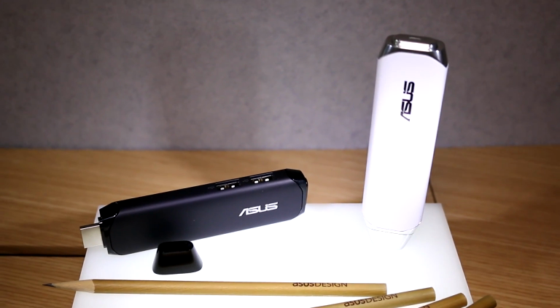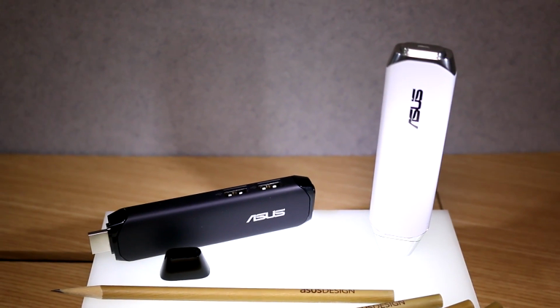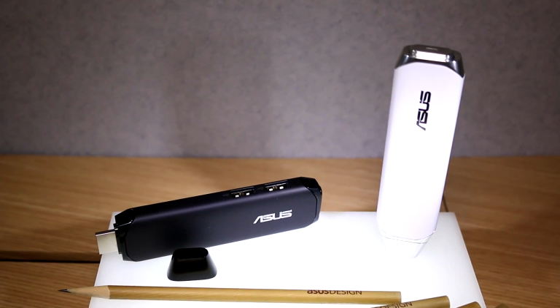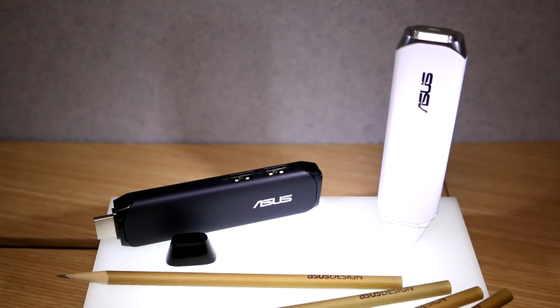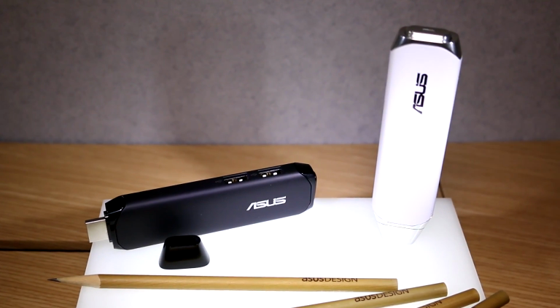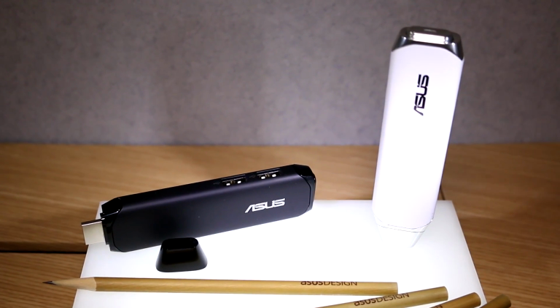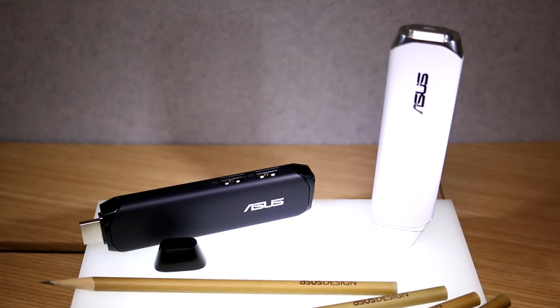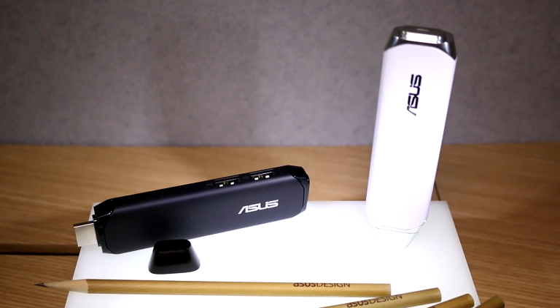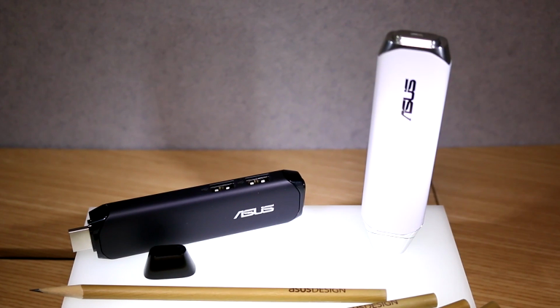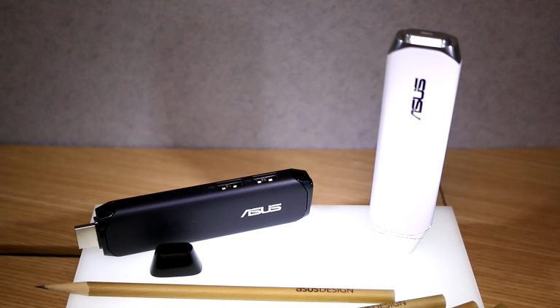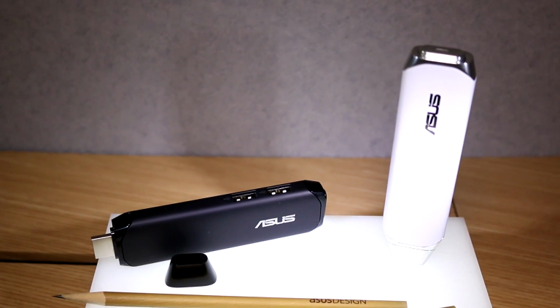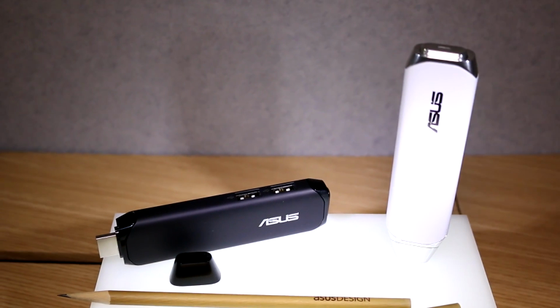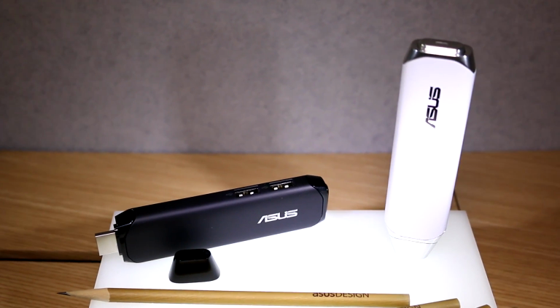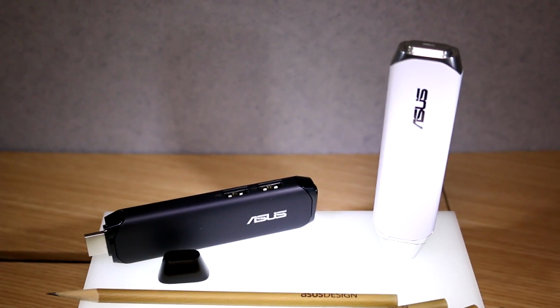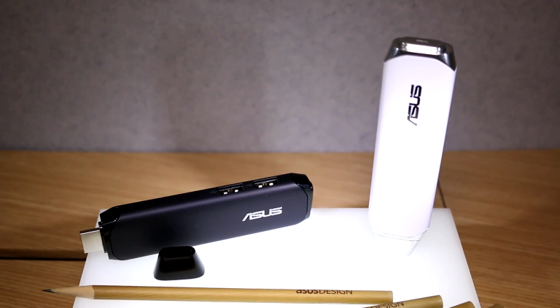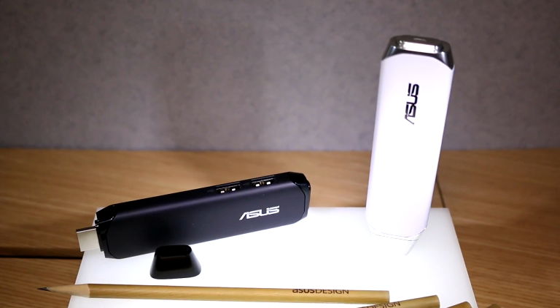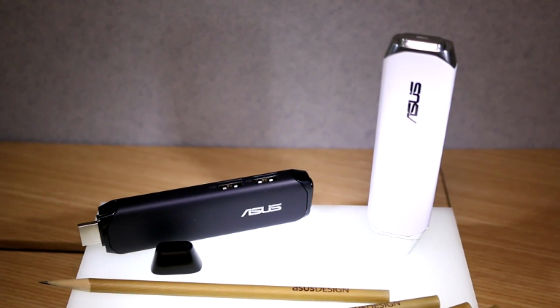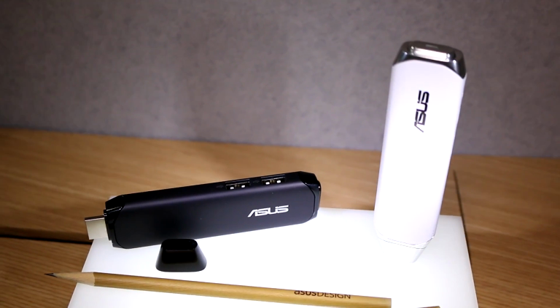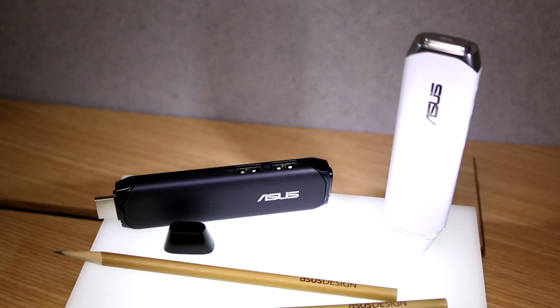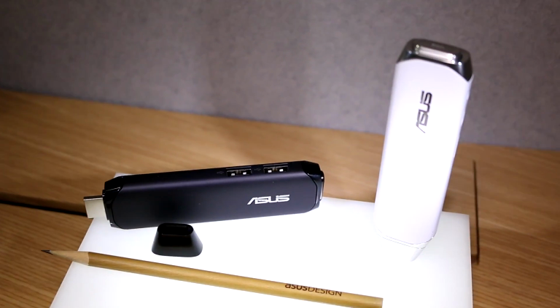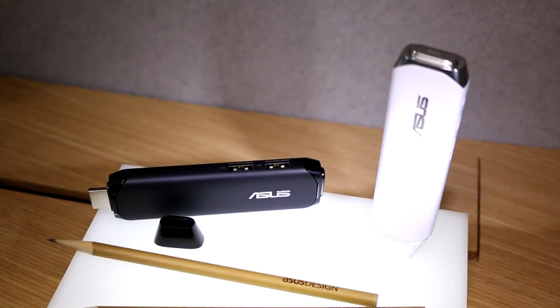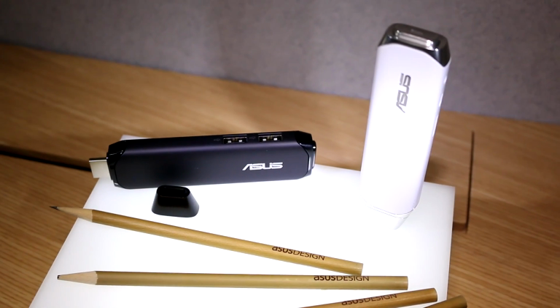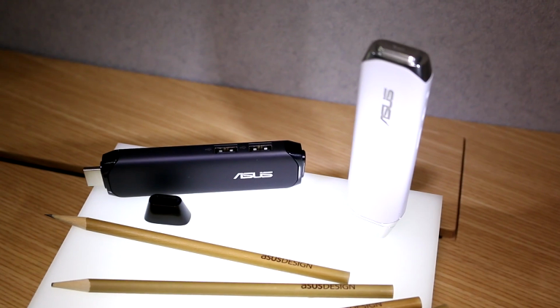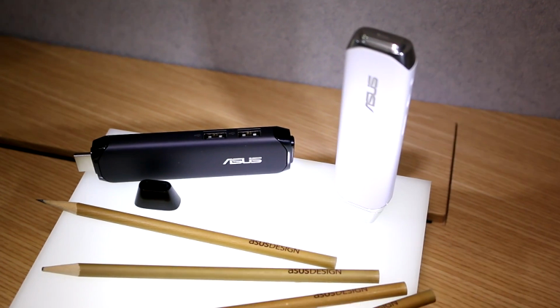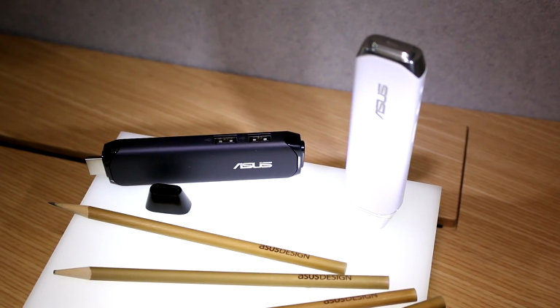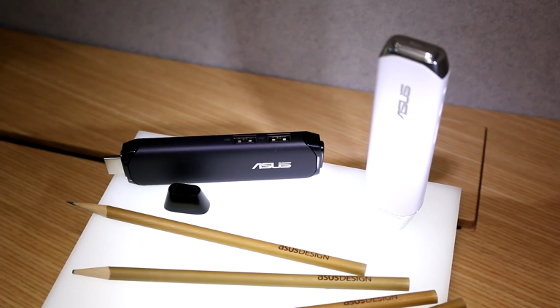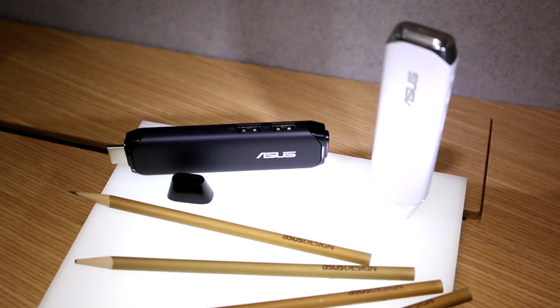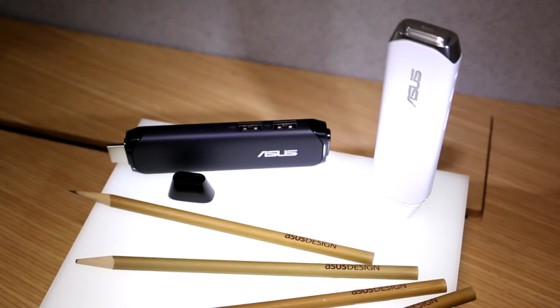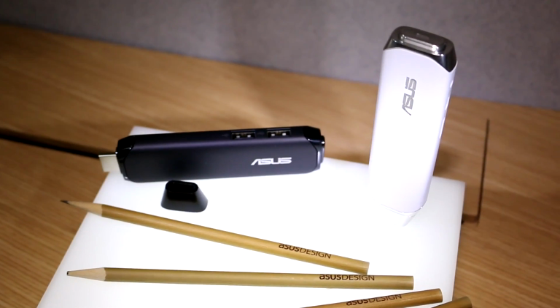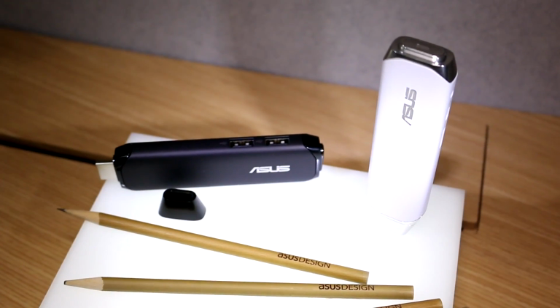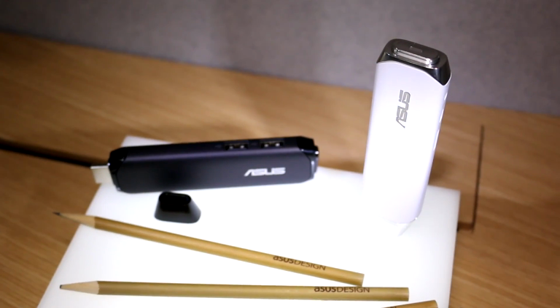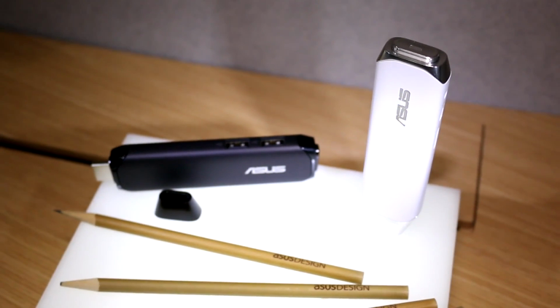This was just a quick look at the ASUS PenStick. I'm Roland with Mobile Geeks here at Computex 2015. If you like what we do on our channel, give us a thumbs up, subscribe to the channel, and follow us on Twitter, Facebook and Google Plus. We'll see you later.